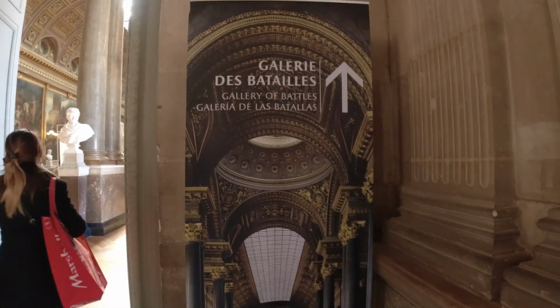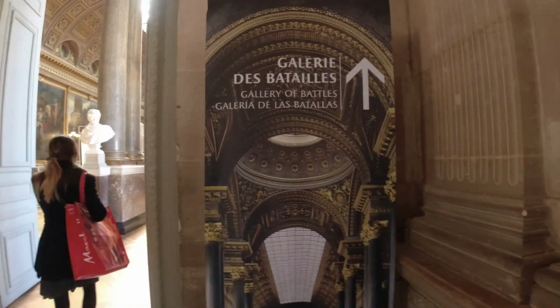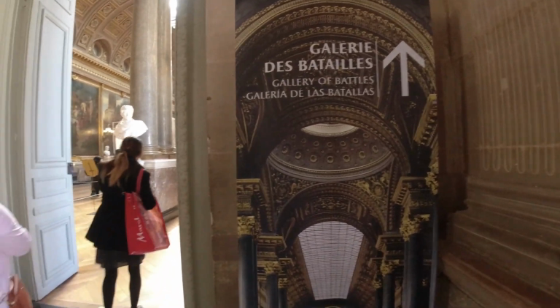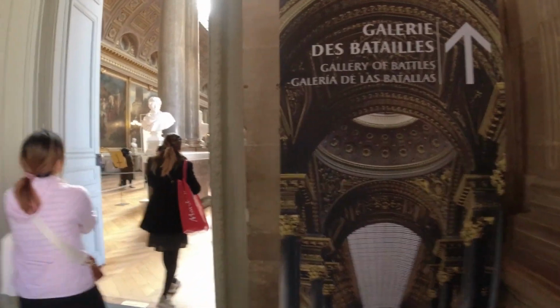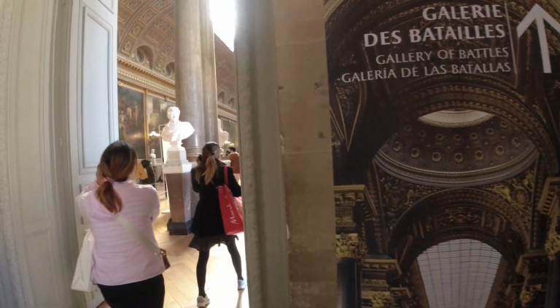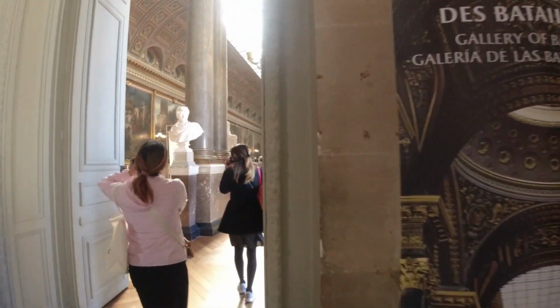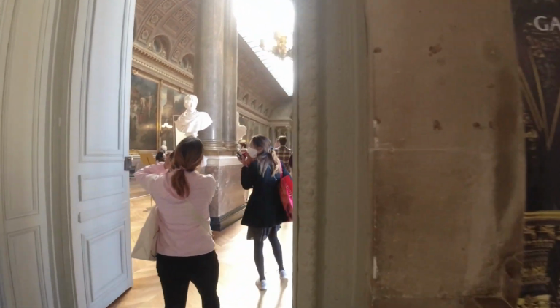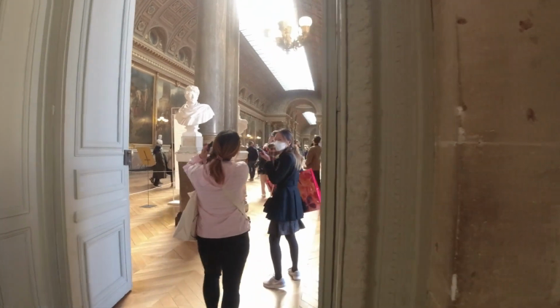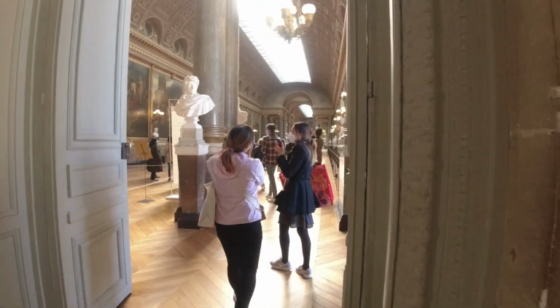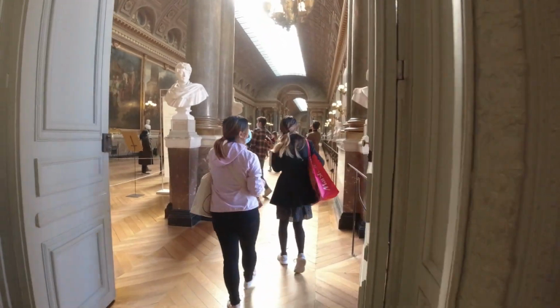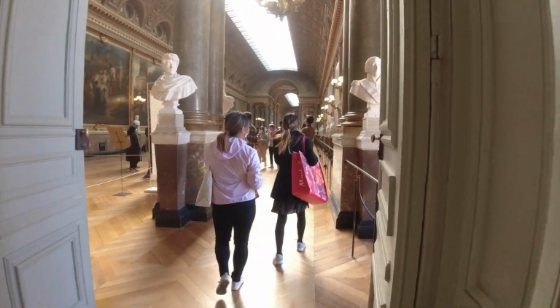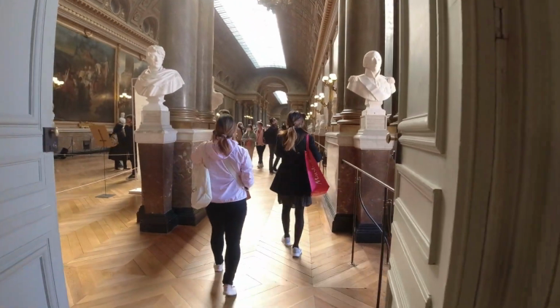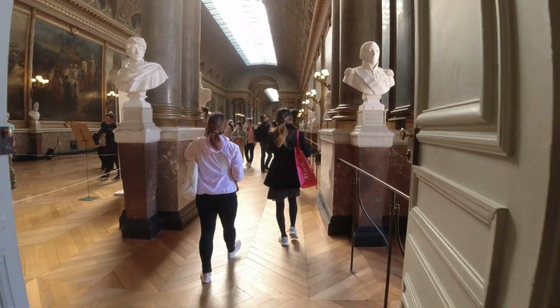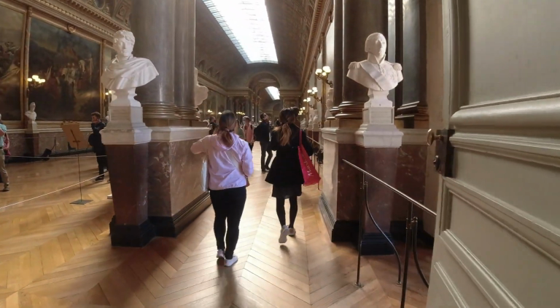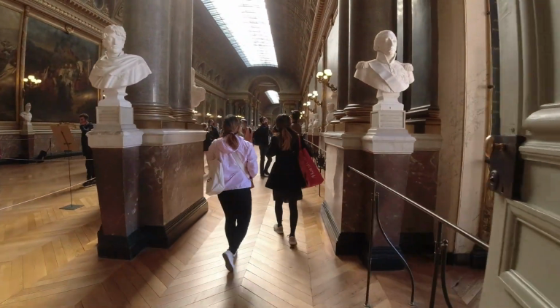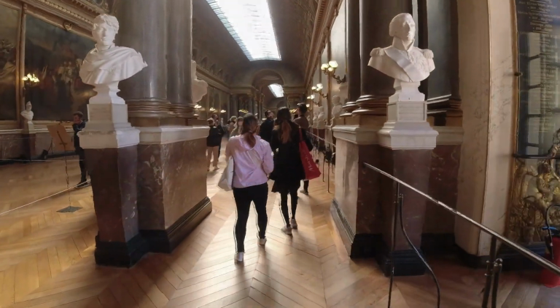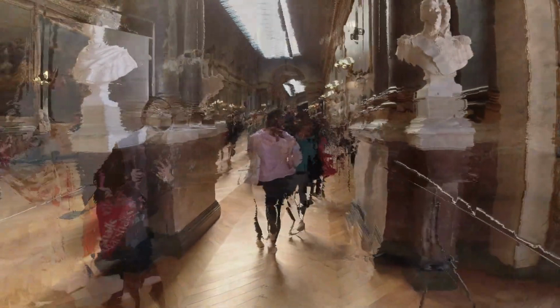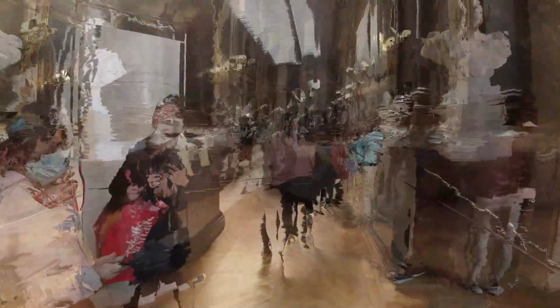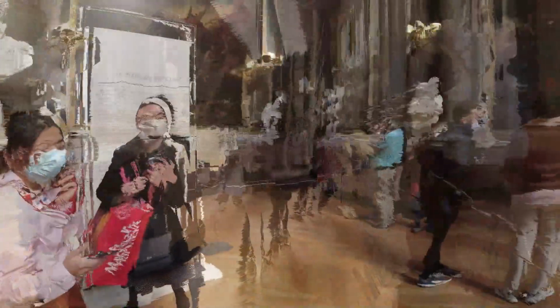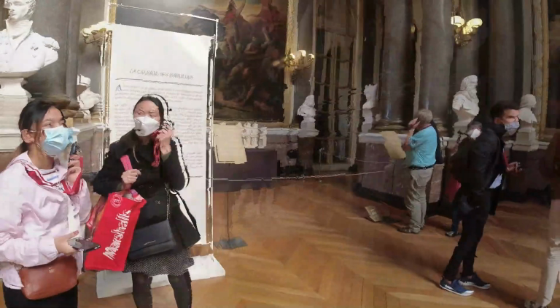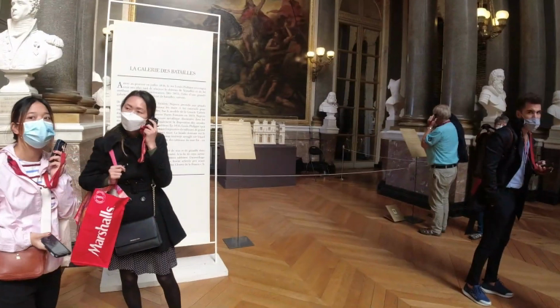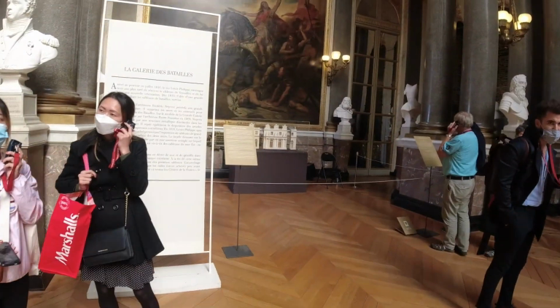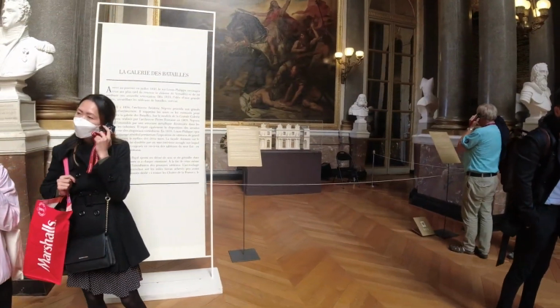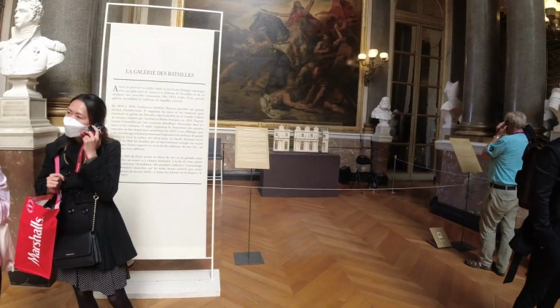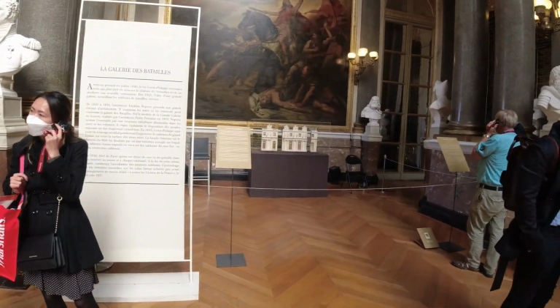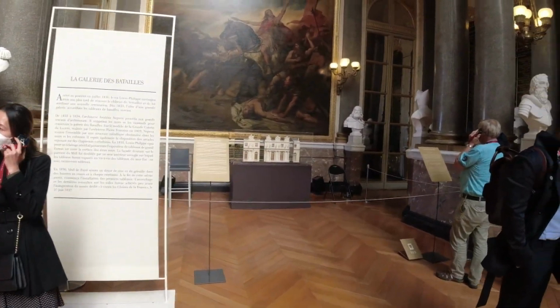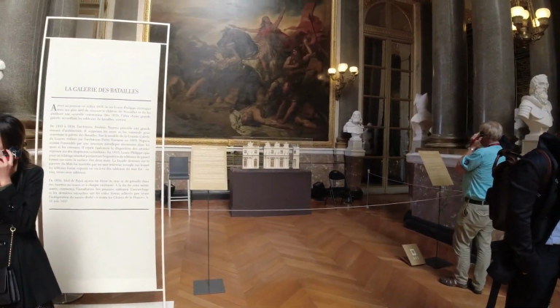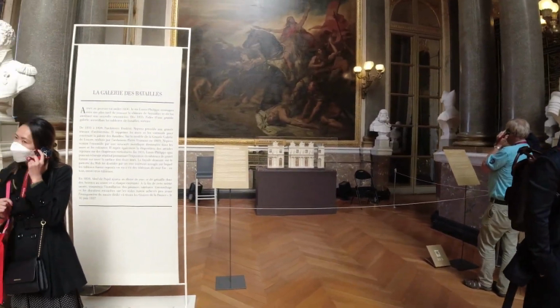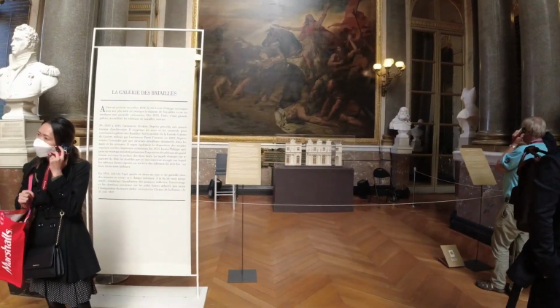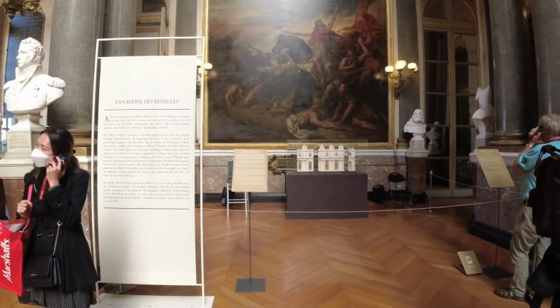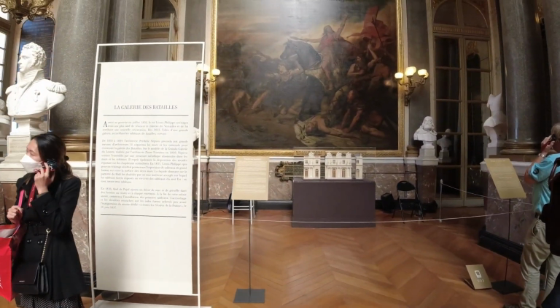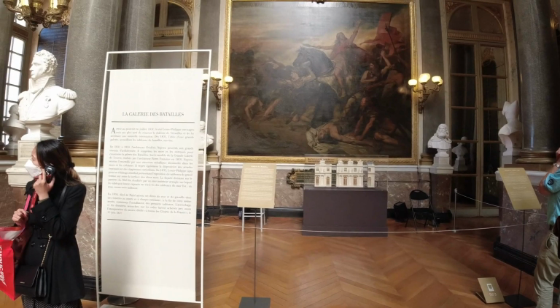This is the second part of the Chateau de Versailles vlog. In the first part I showed you the Chateau, and in the second part there is majorly the garden and an area known as the Gallery of Battles.